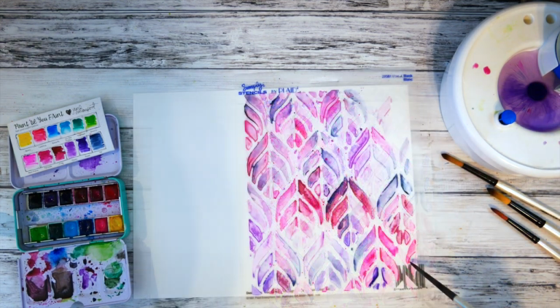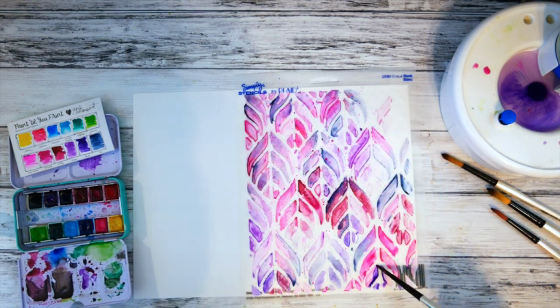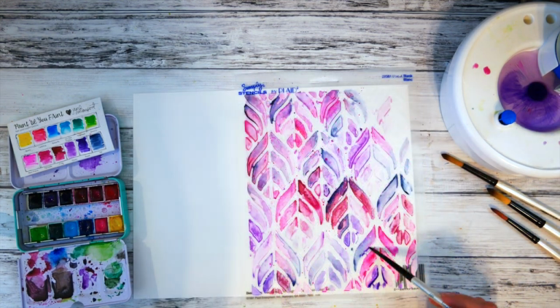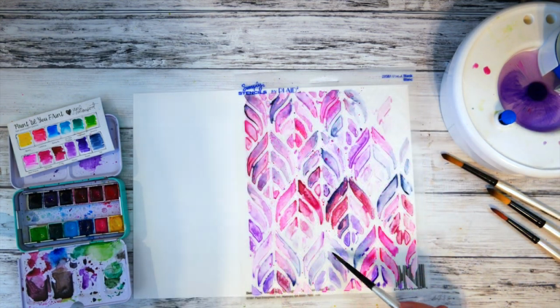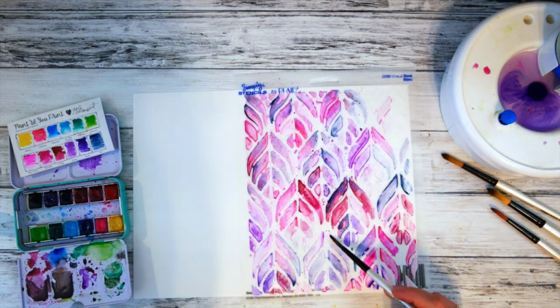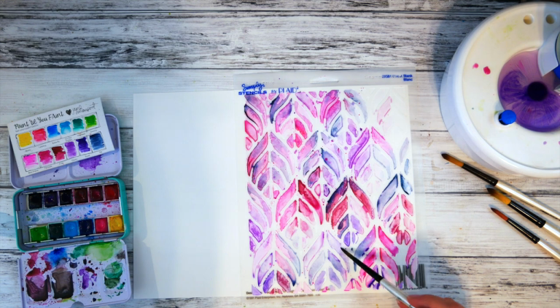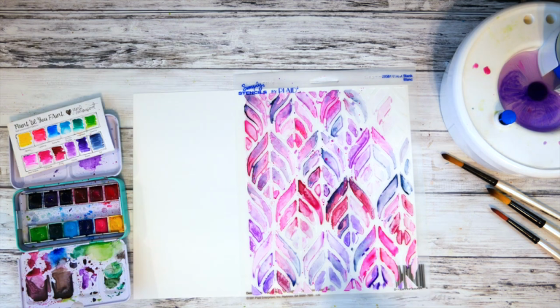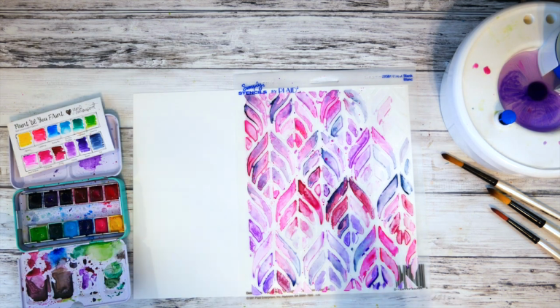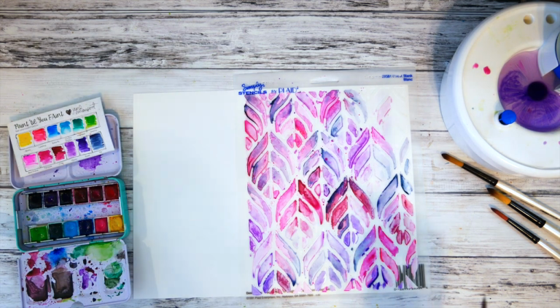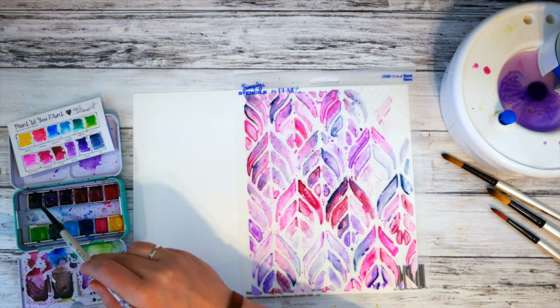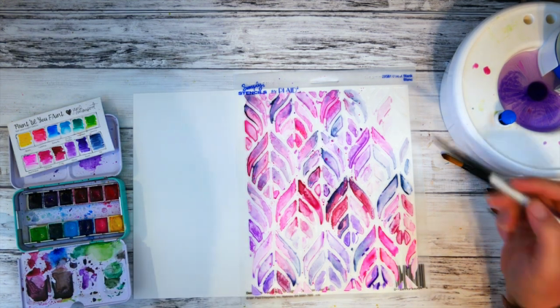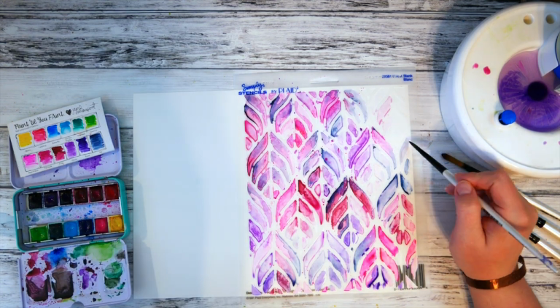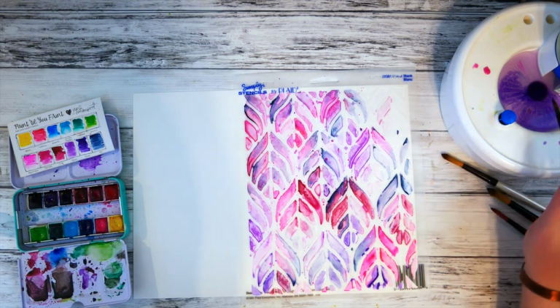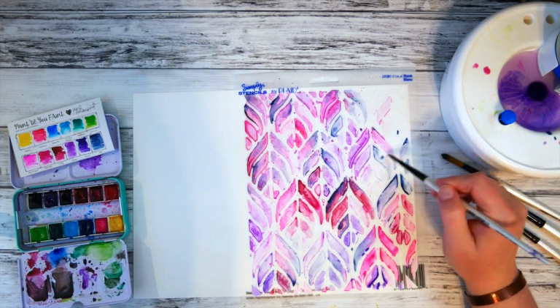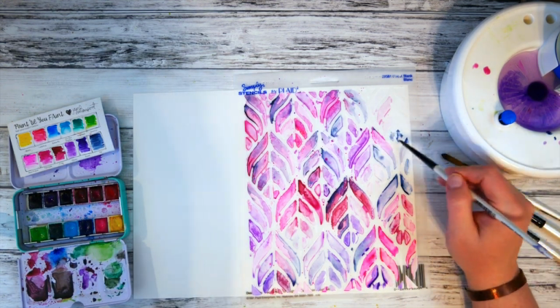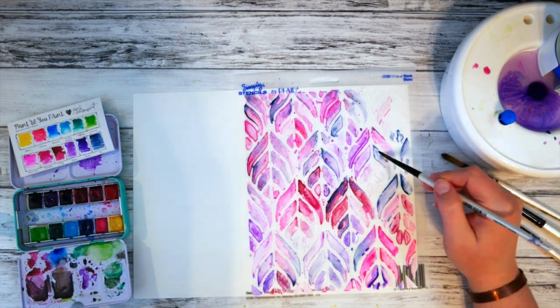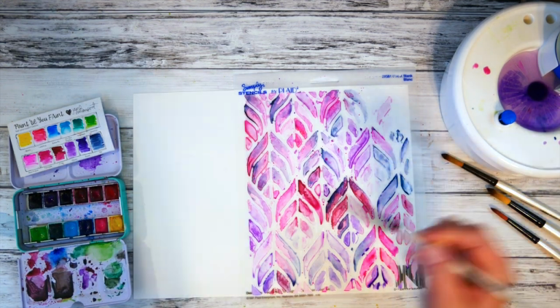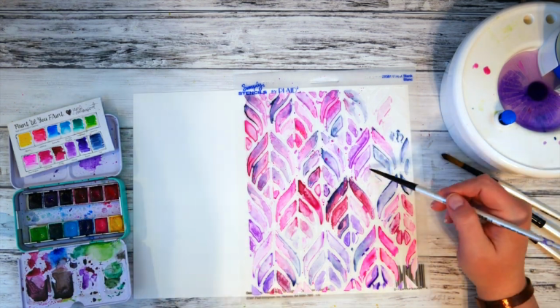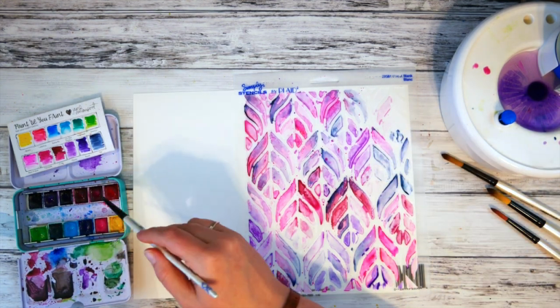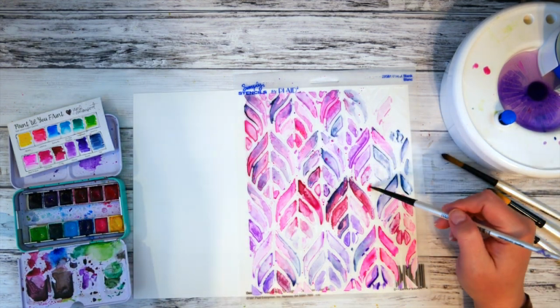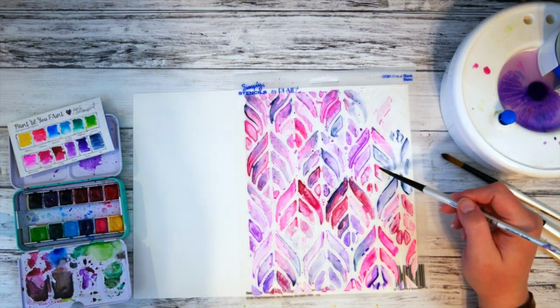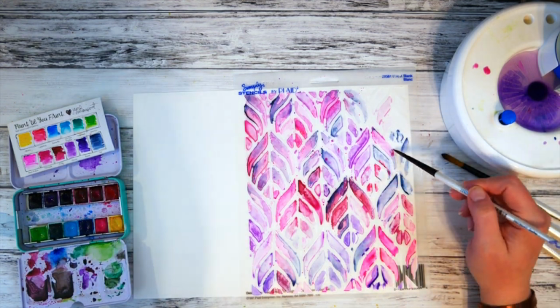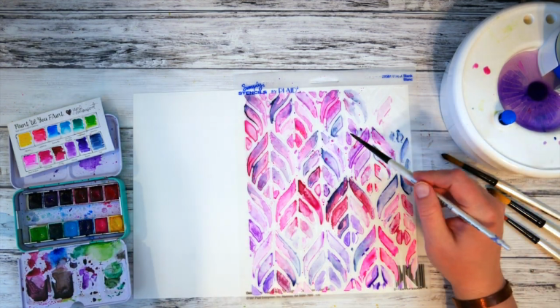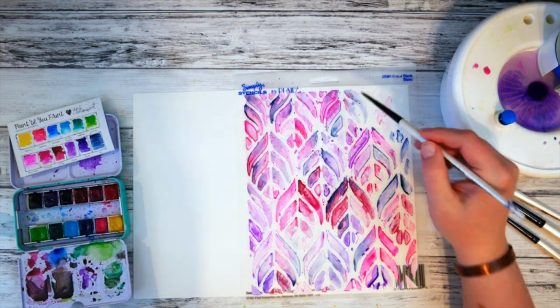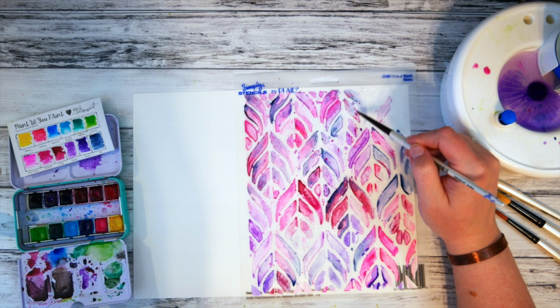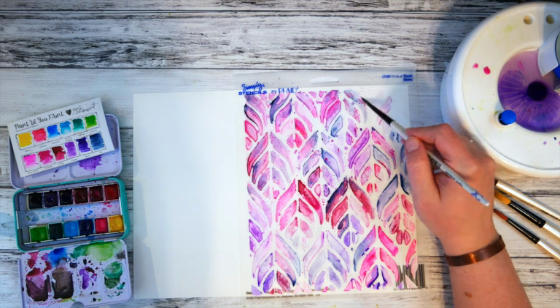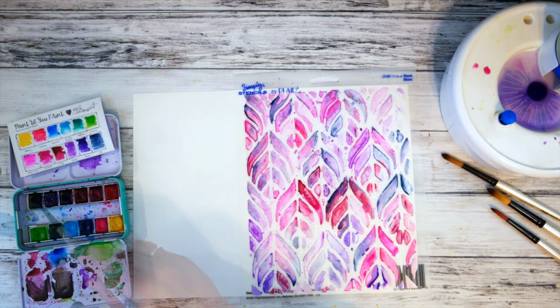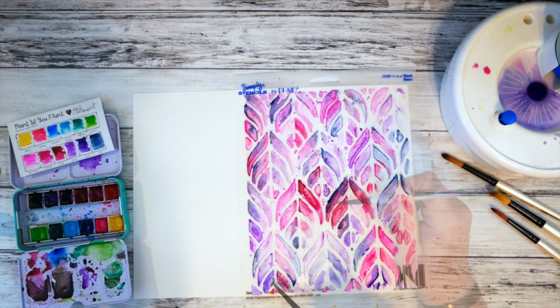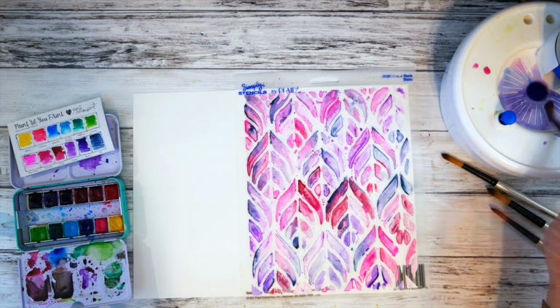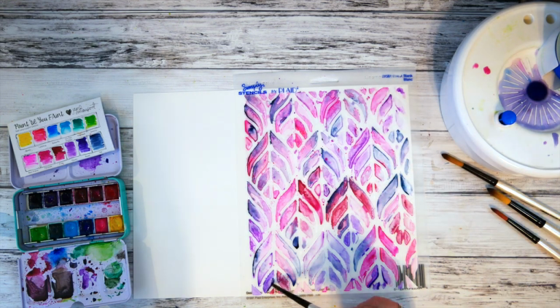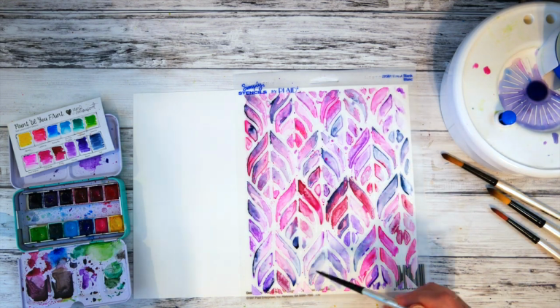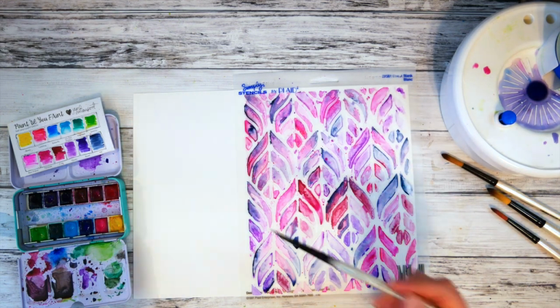Once I was finished and liked how it looked, I waited for the watercolor to dry completely before I removed the stencil.